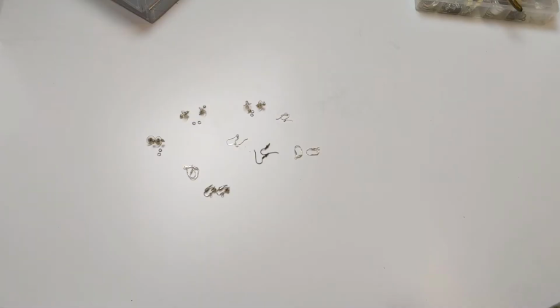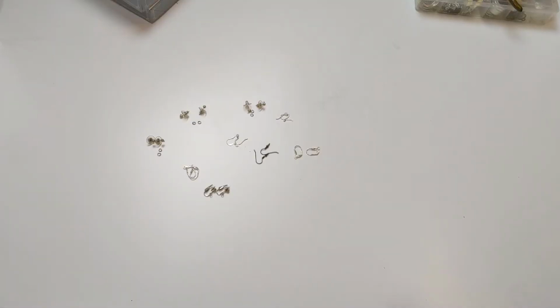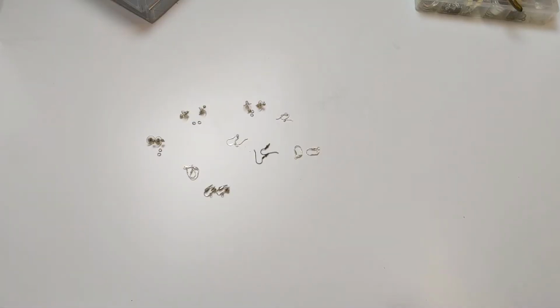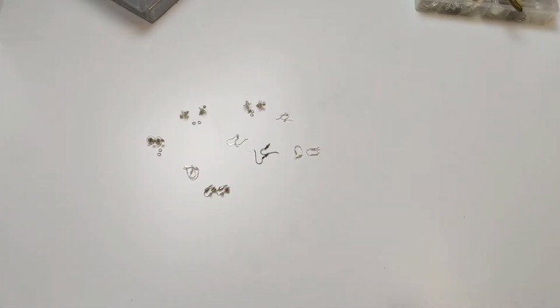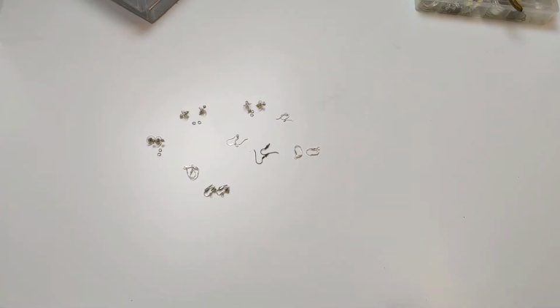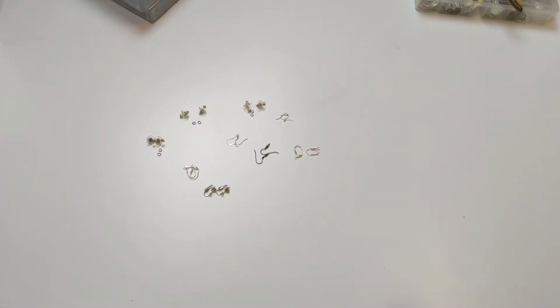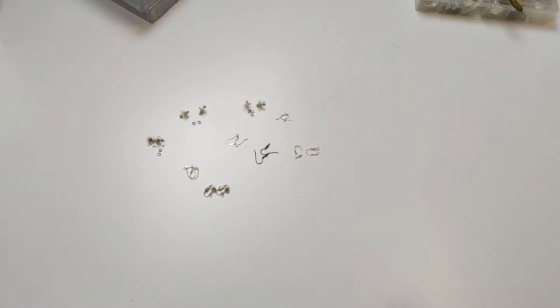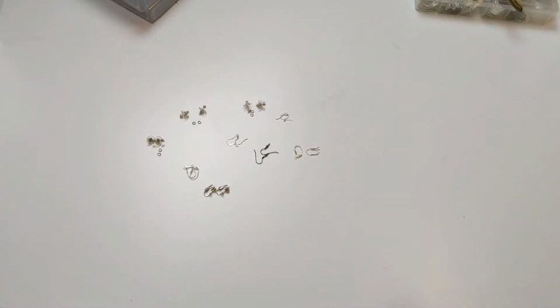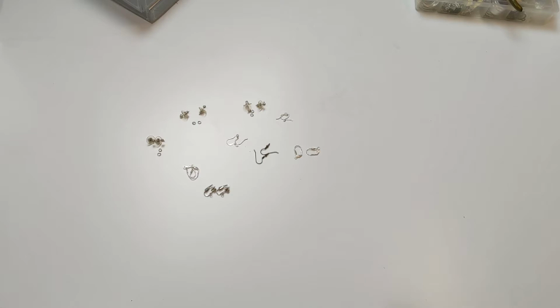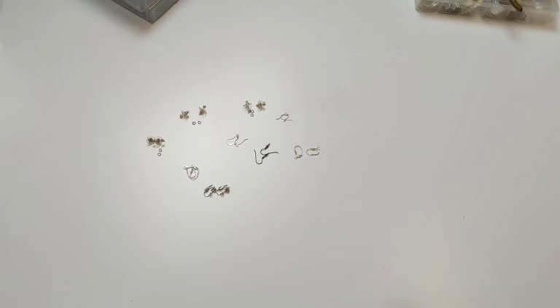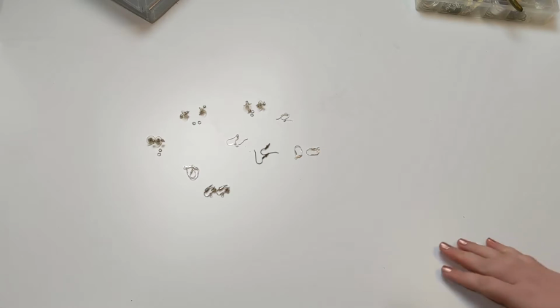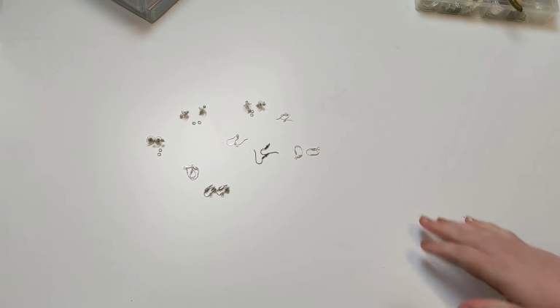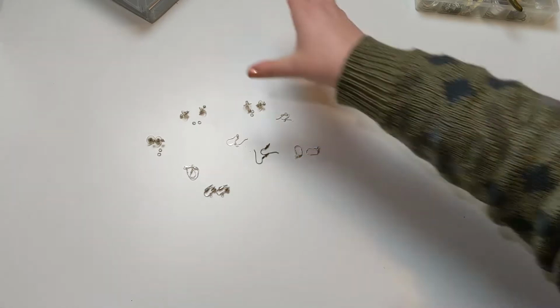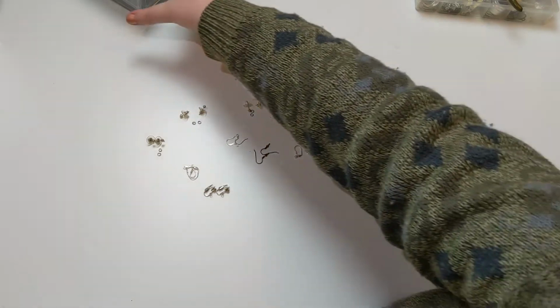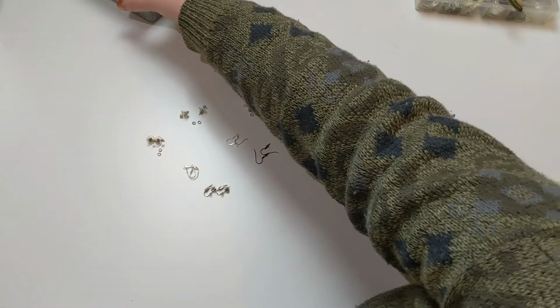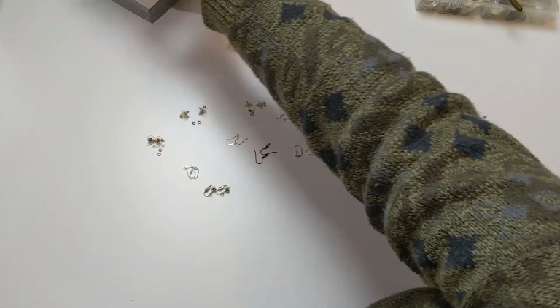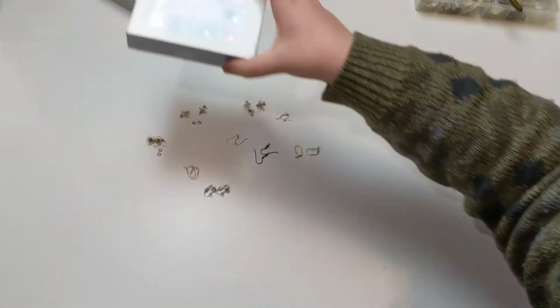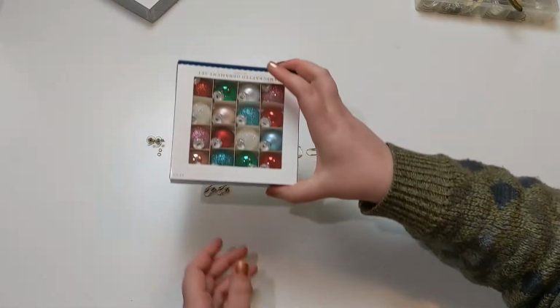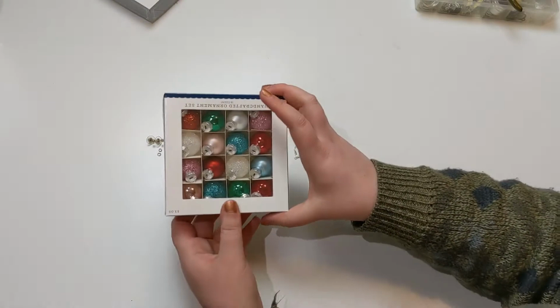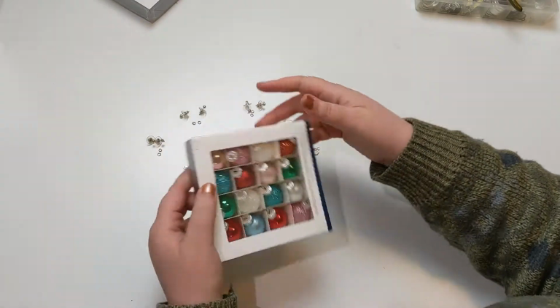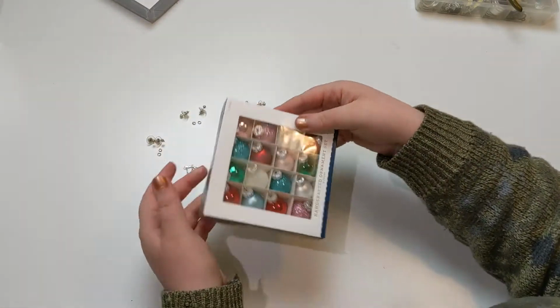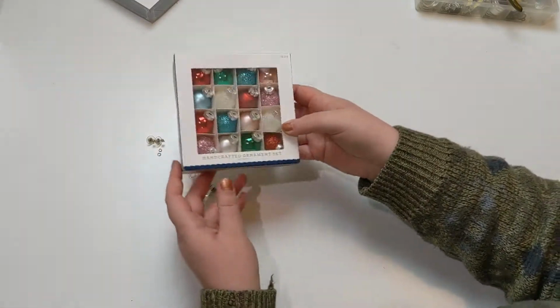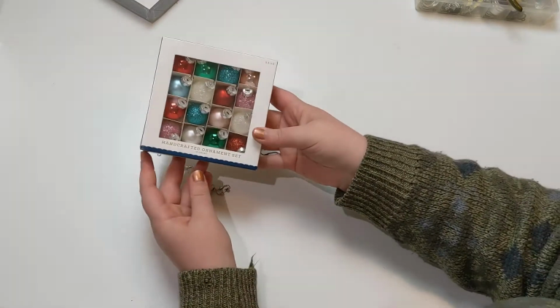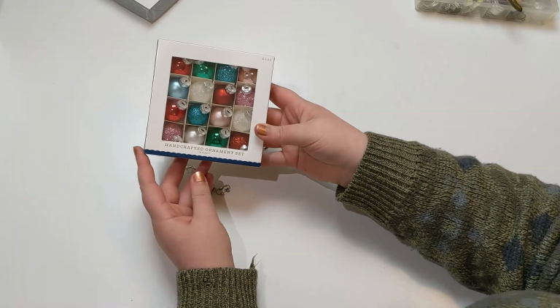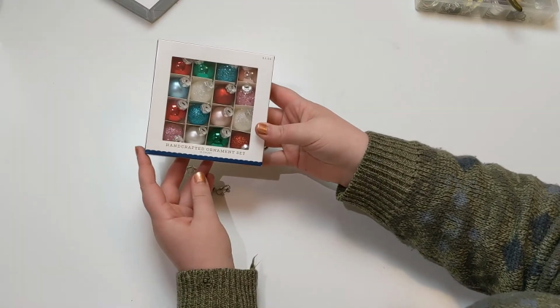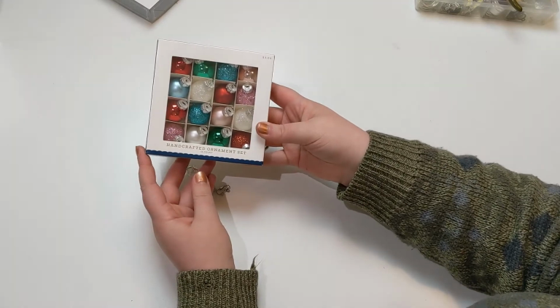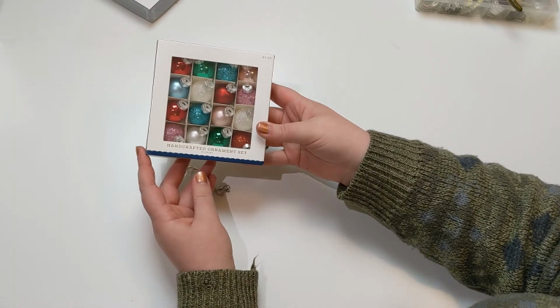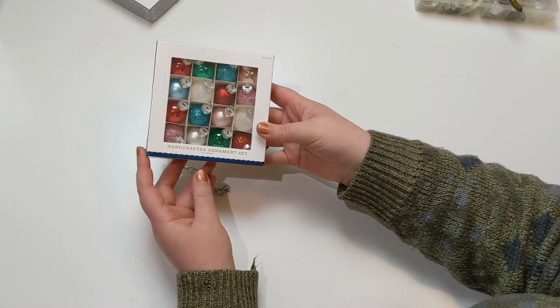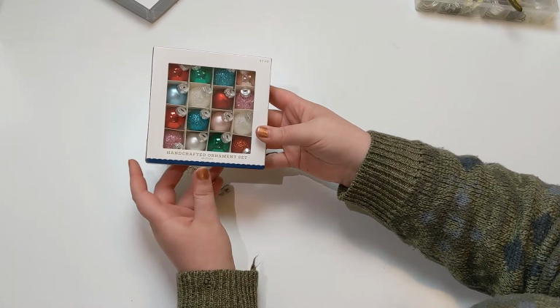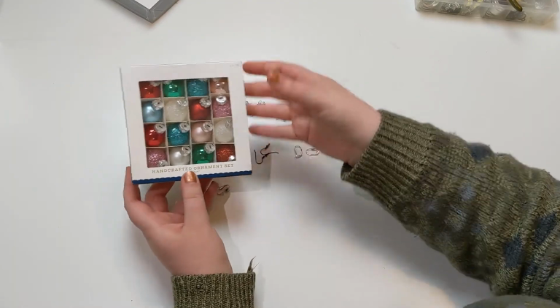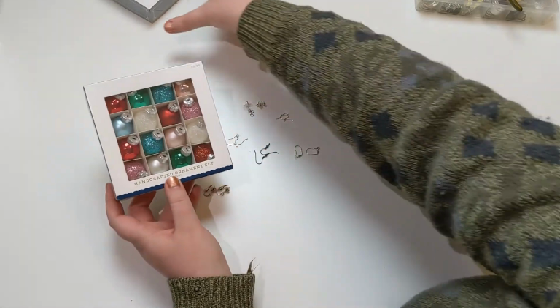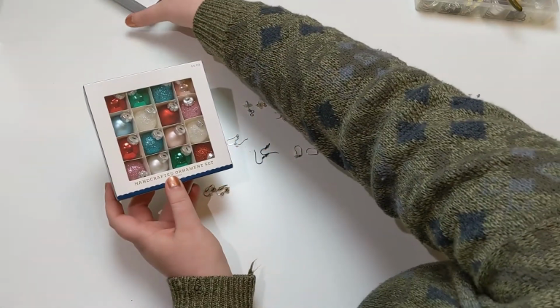Here's all my assorted earring hooks that I'll be attaching little ornaments to today. And here are the little ornaments. I got these from Target. They're $3 for a box and they are glass.